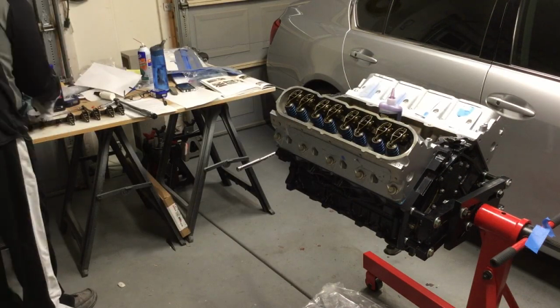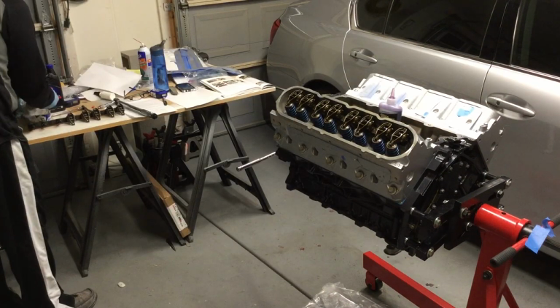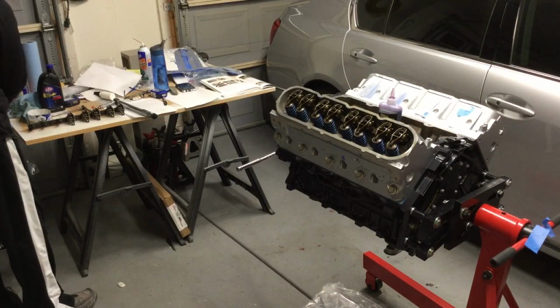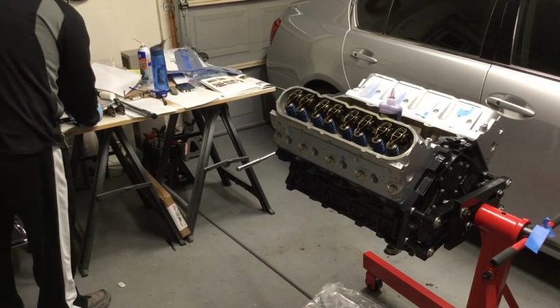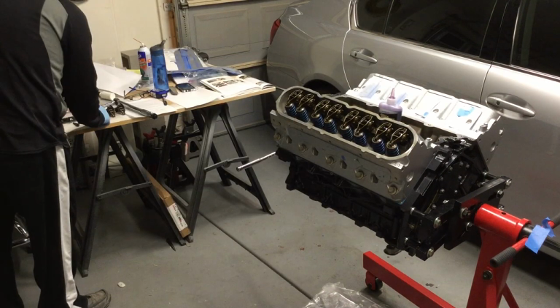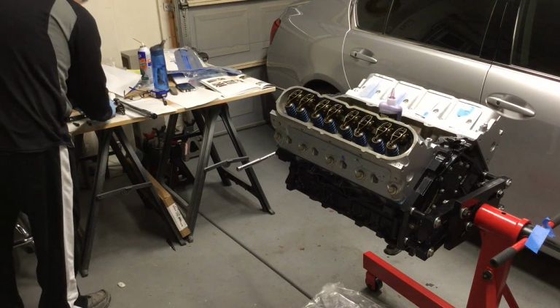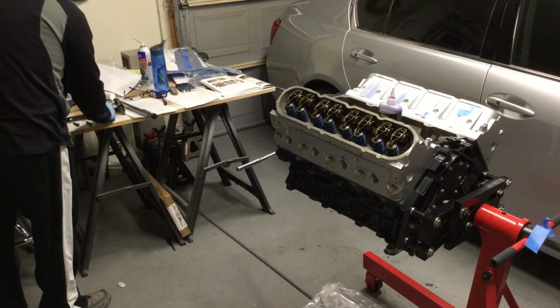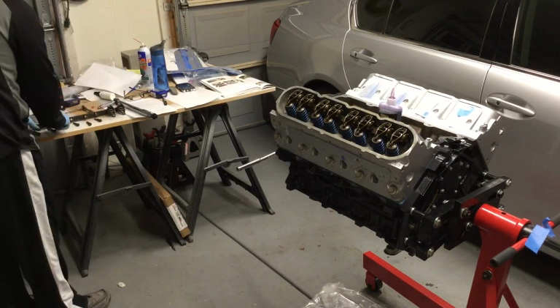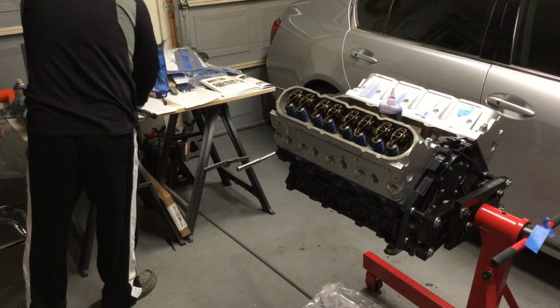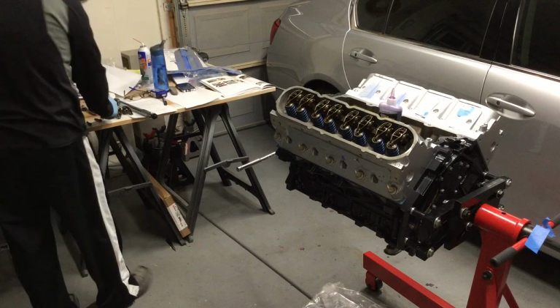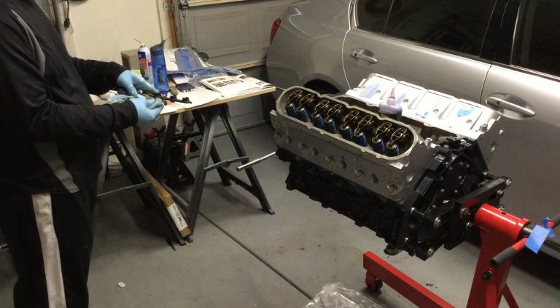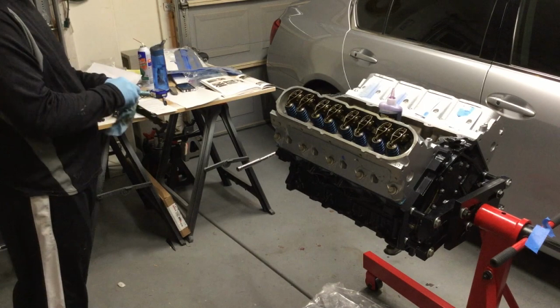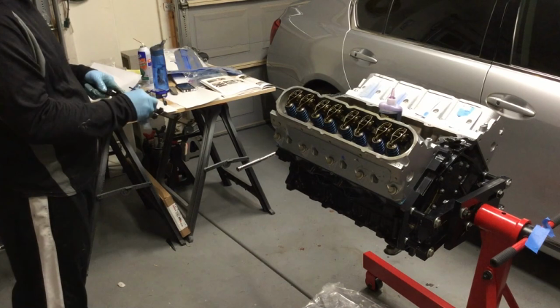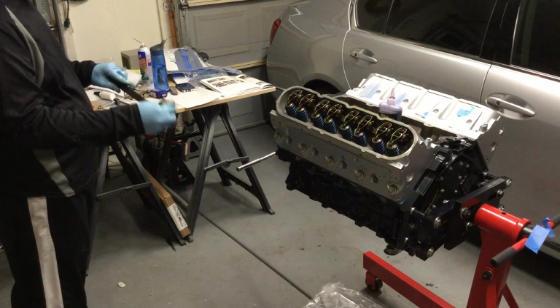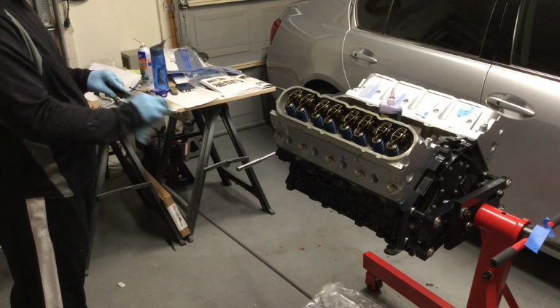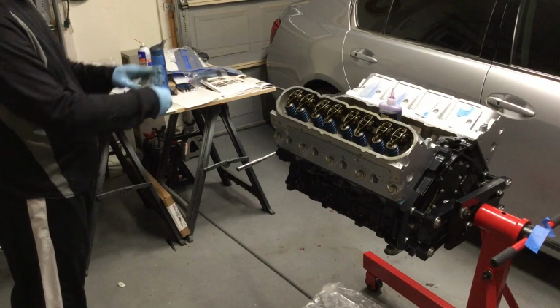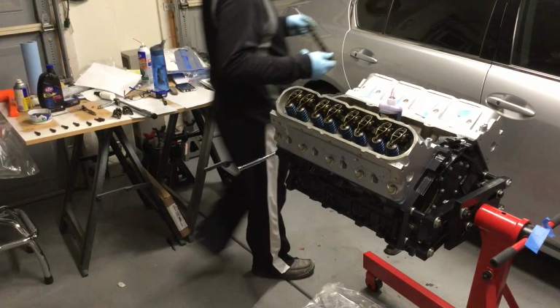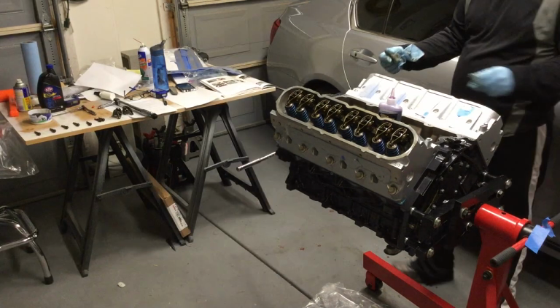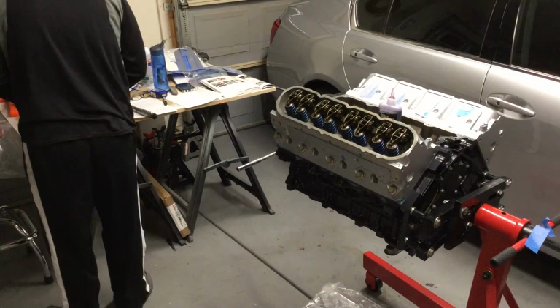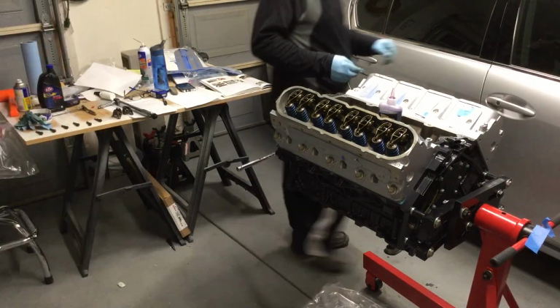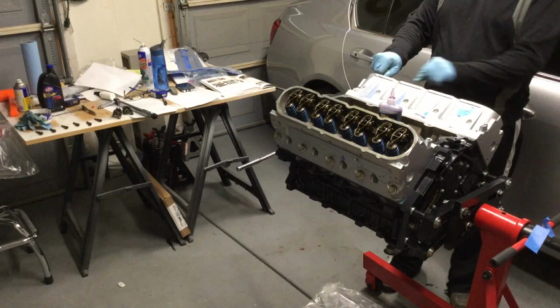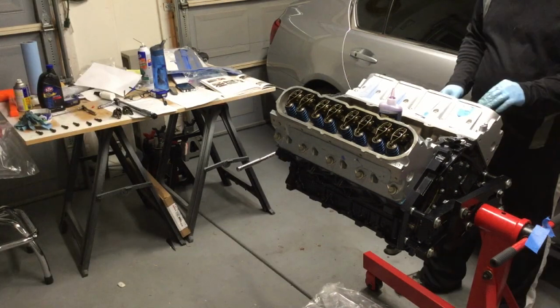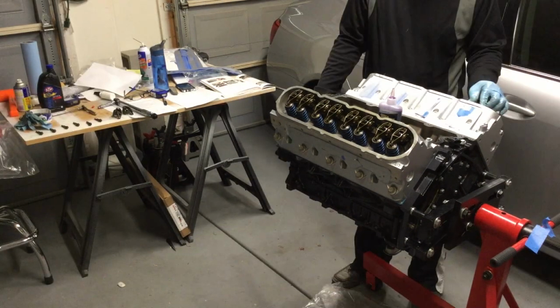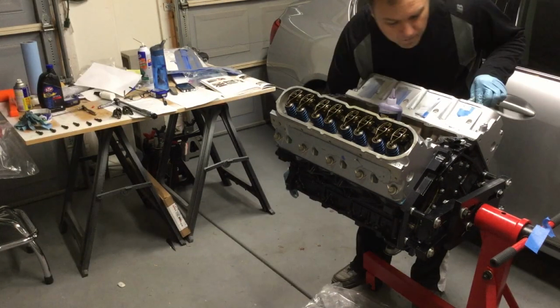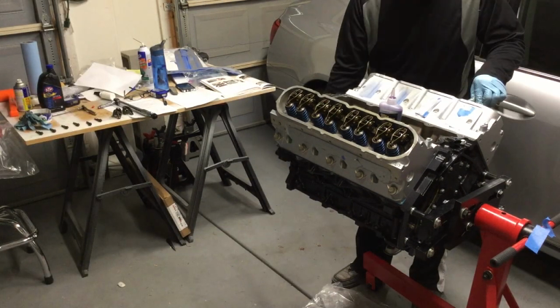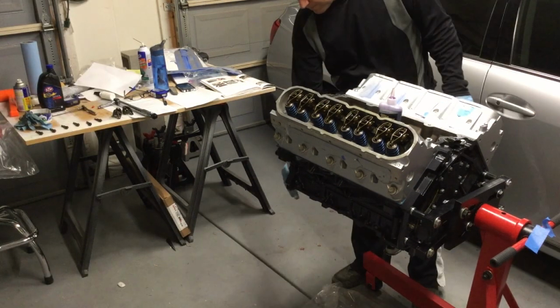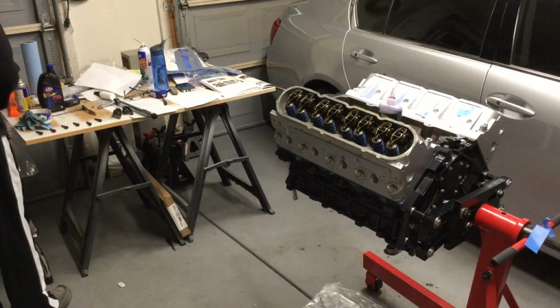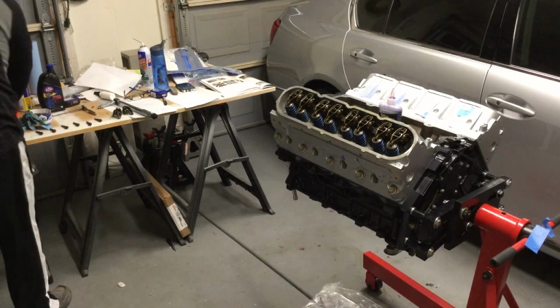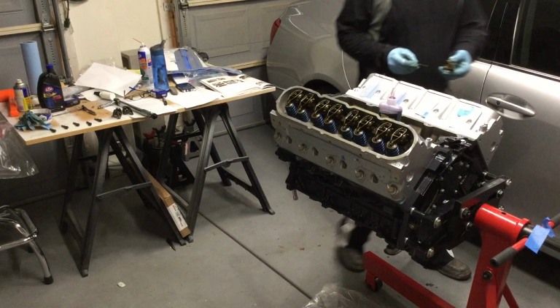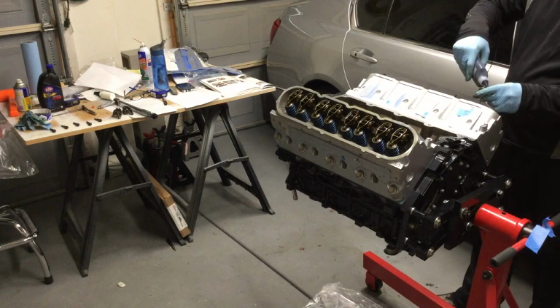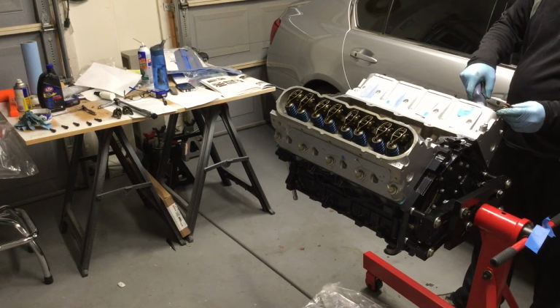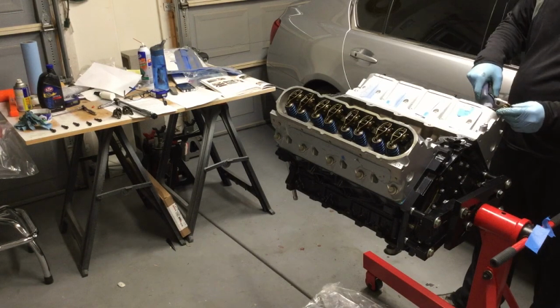The engine lube is a little bit more slippery, it lasts longer, stays in place — that type of thing. So when you fire up that engine for the first time, you don't have any metal on metal.